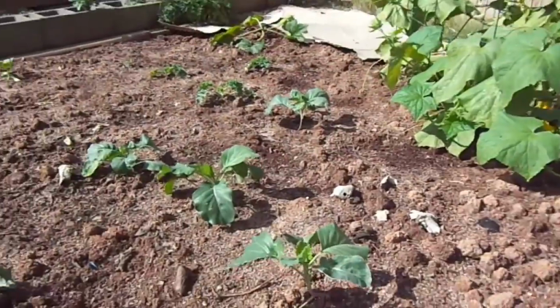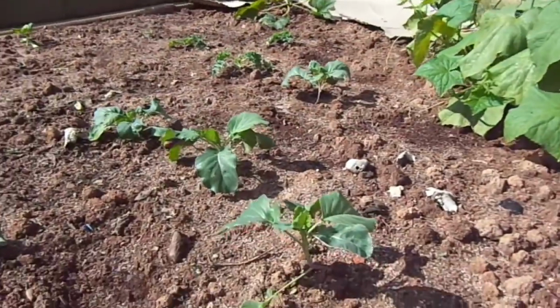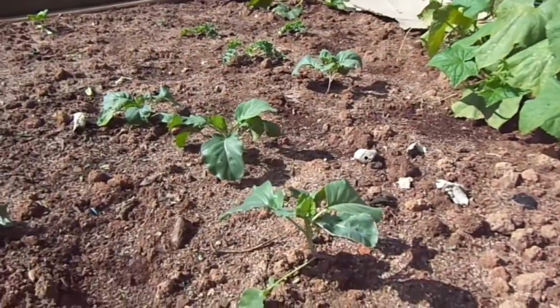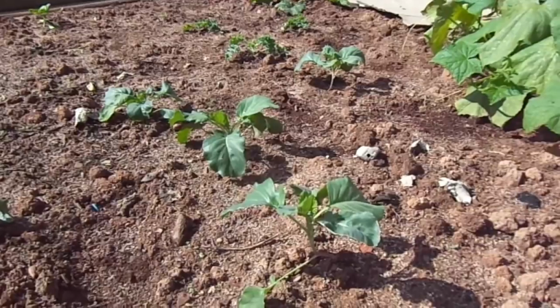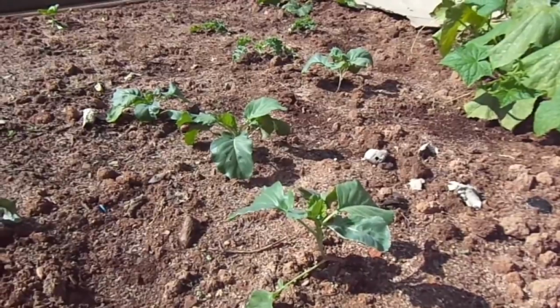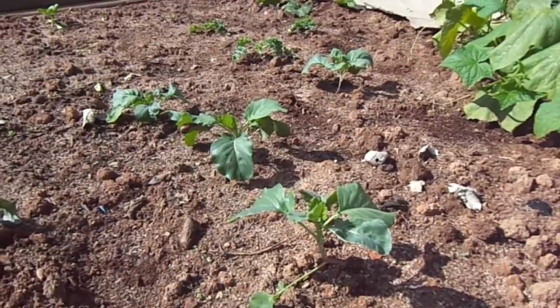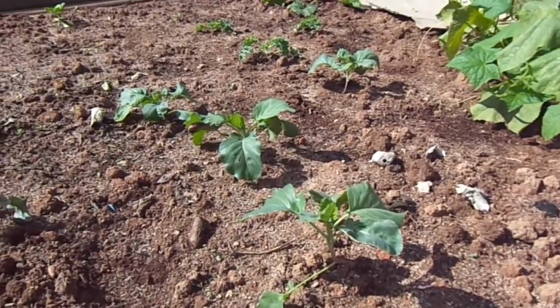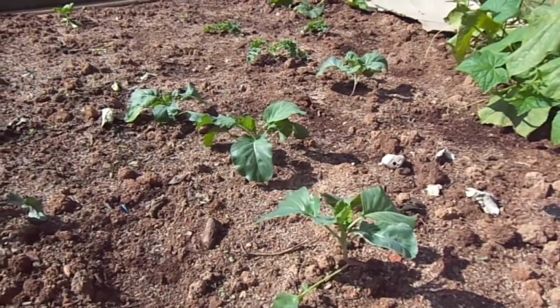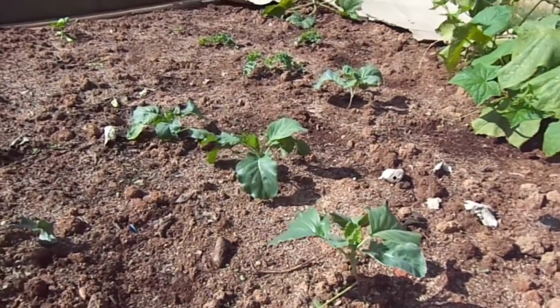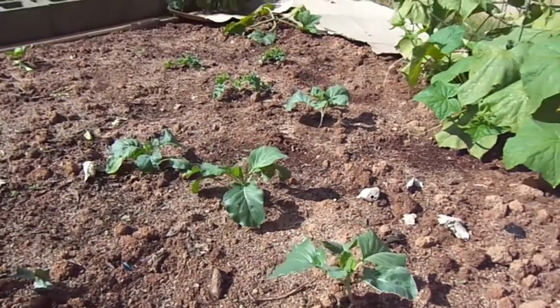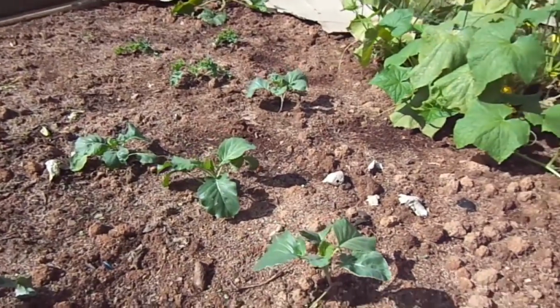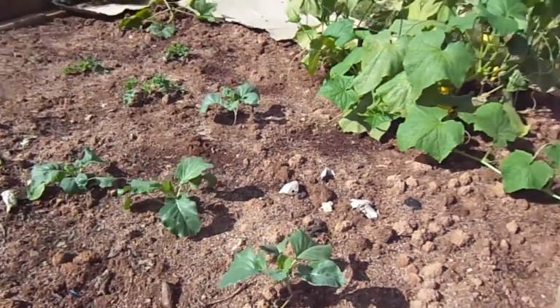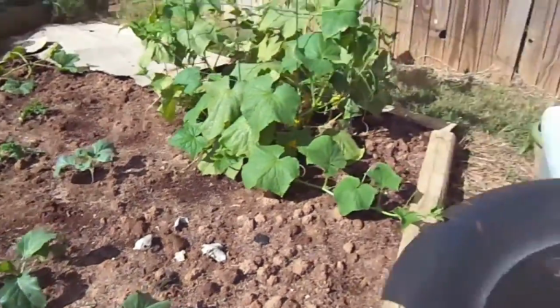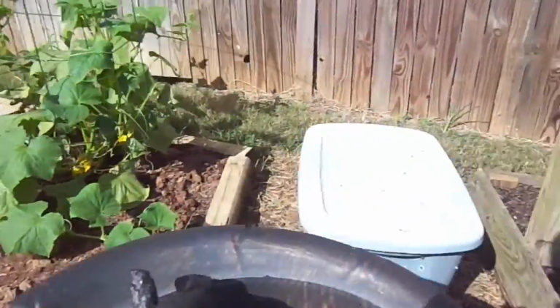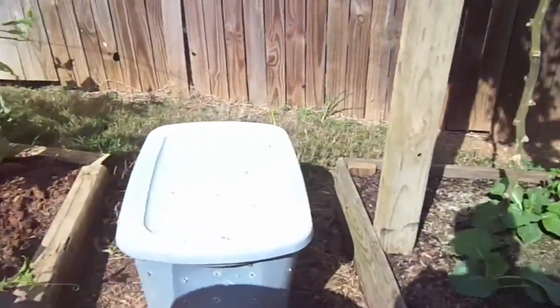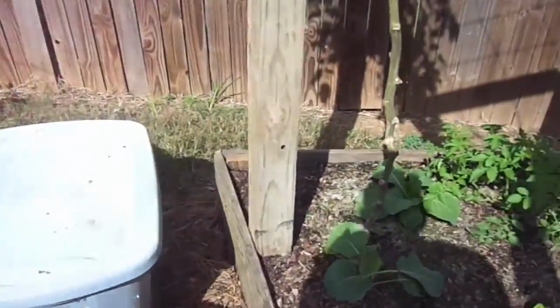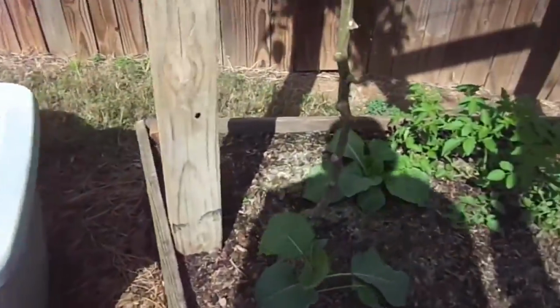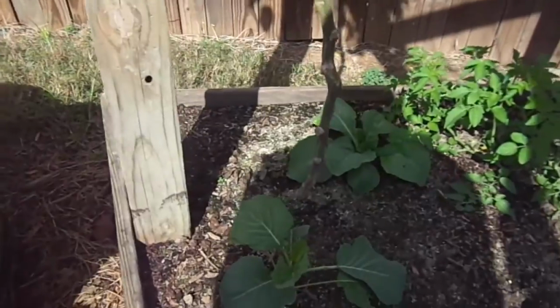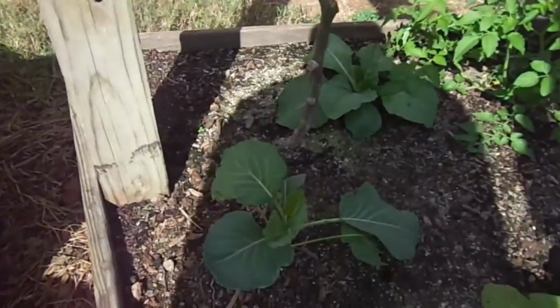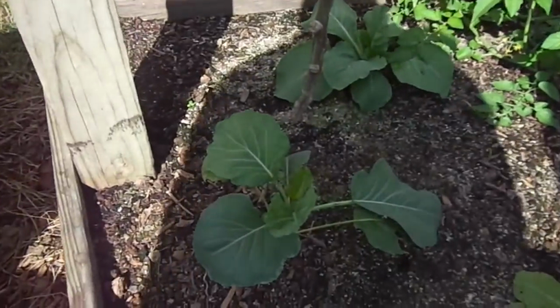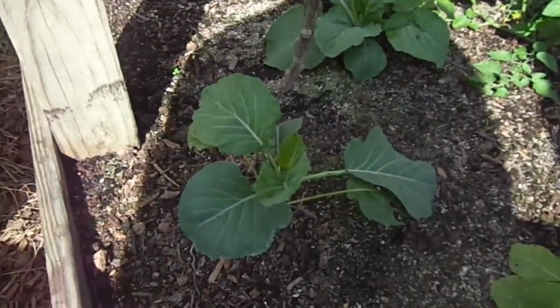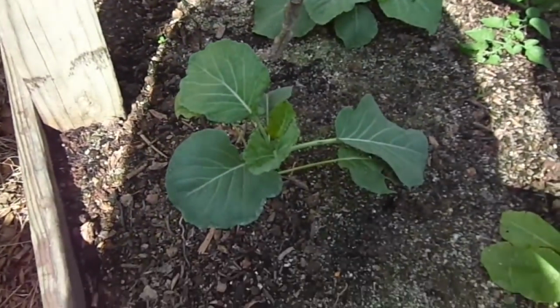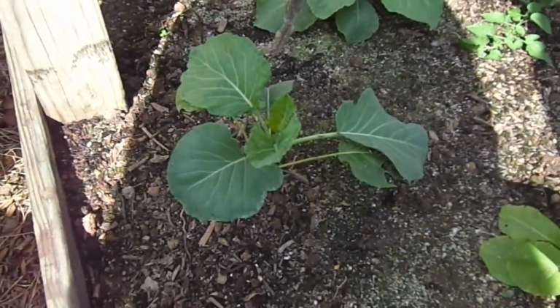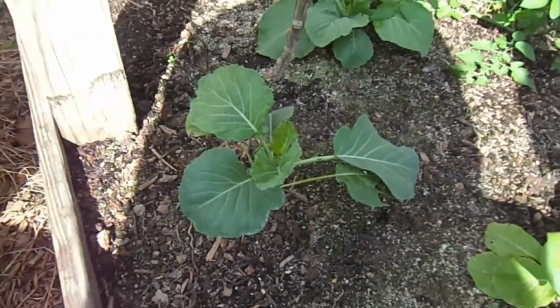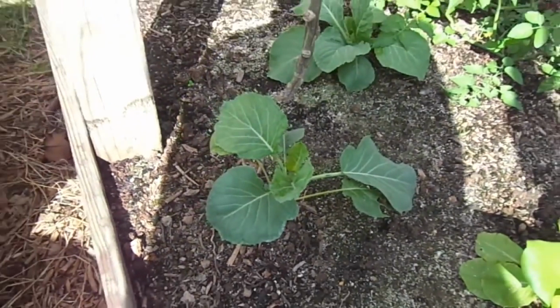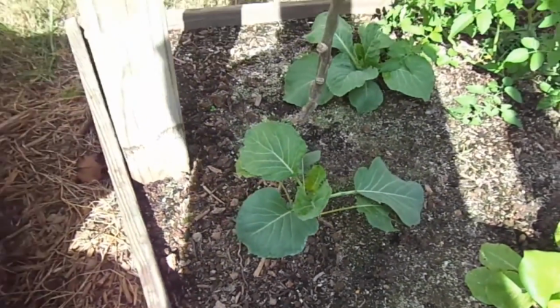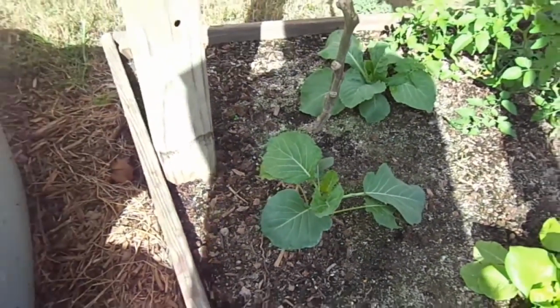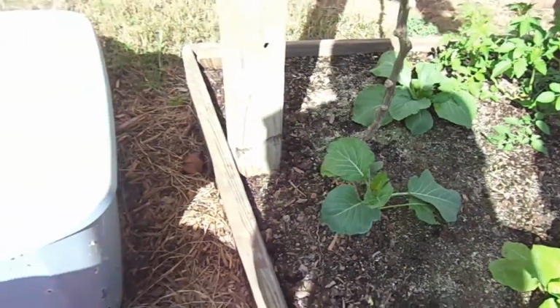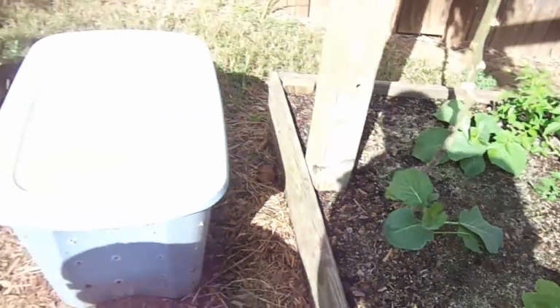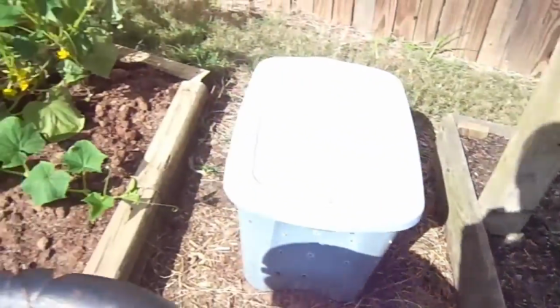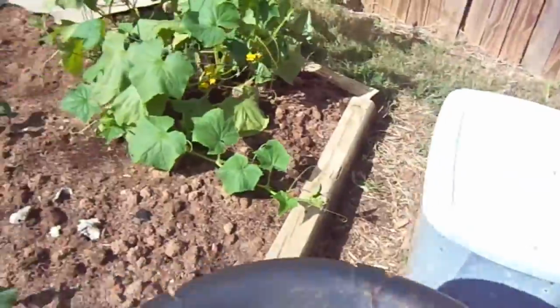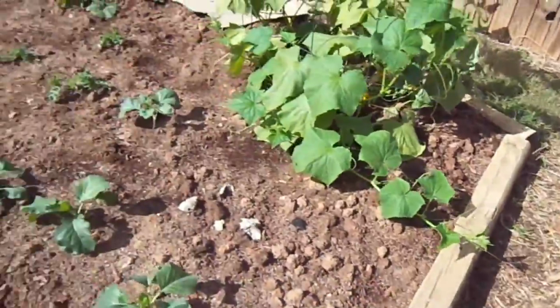Here we have the Georgia hybrid collards, and here is the collard. It looks a little bit larger but not a great amount of difference.